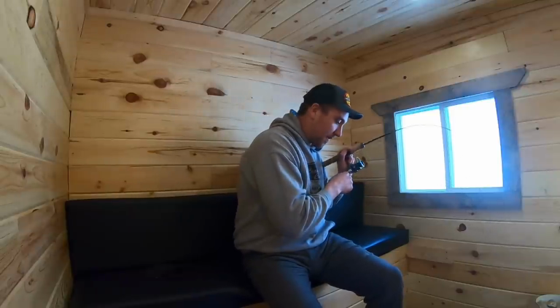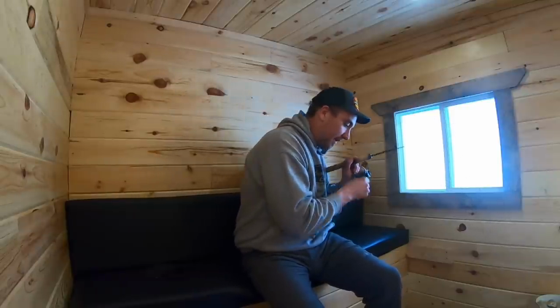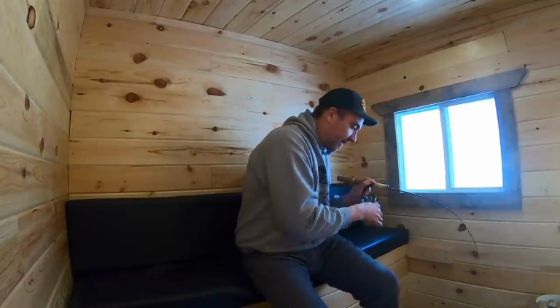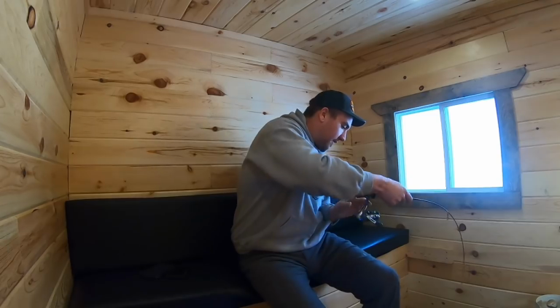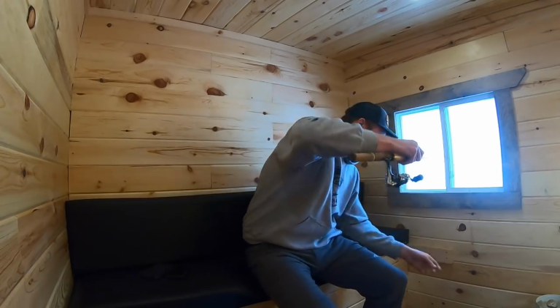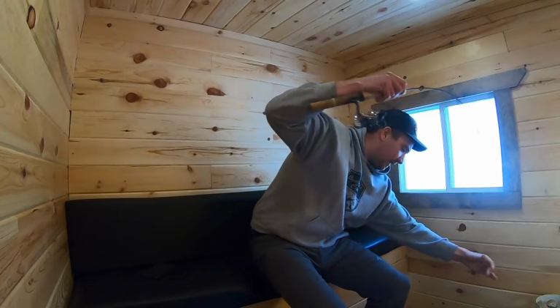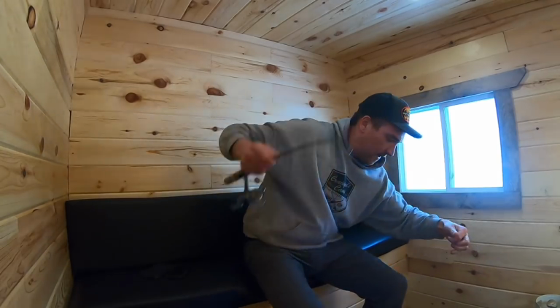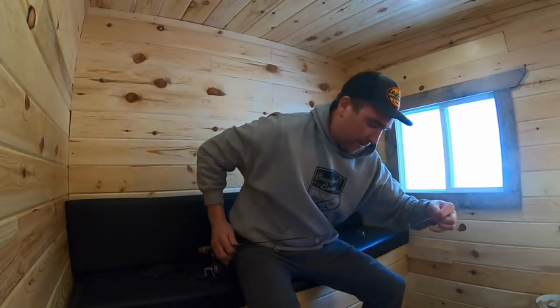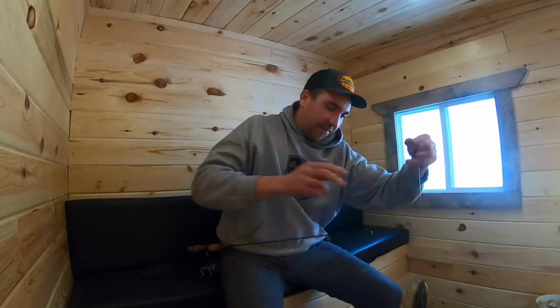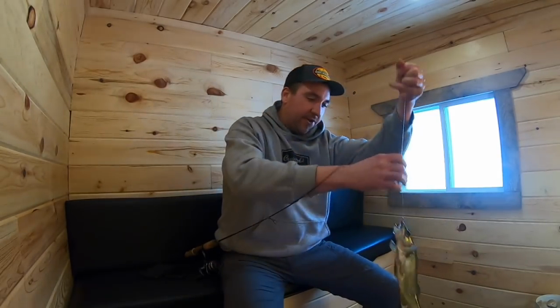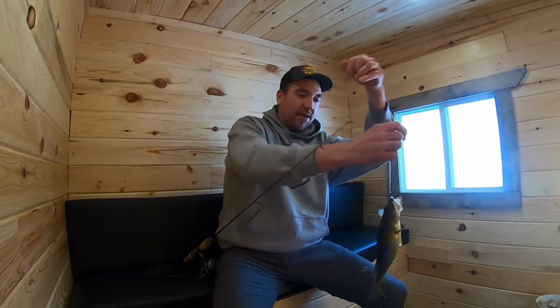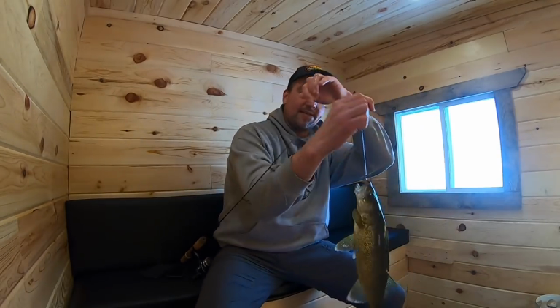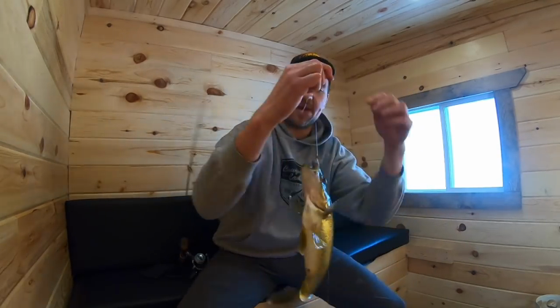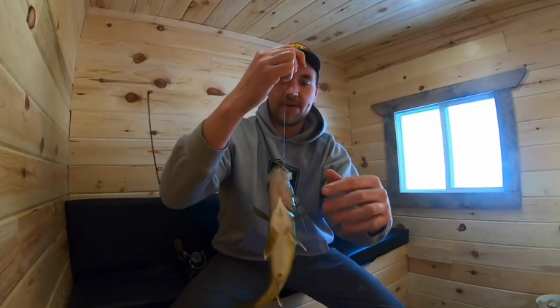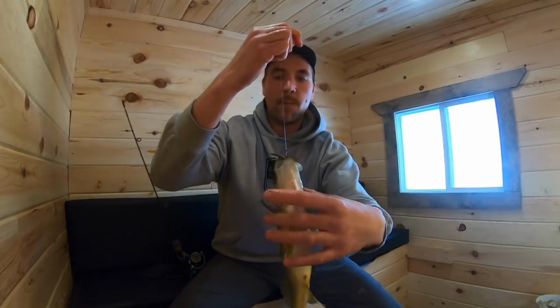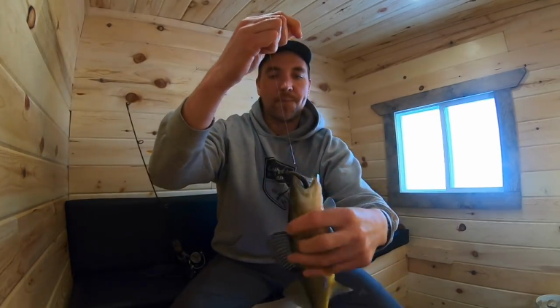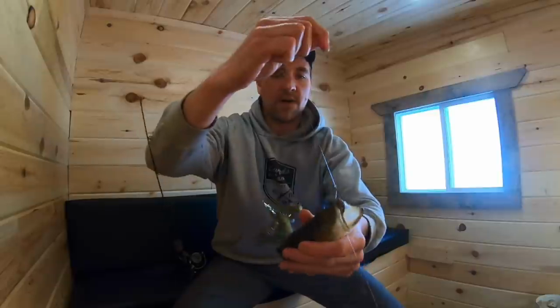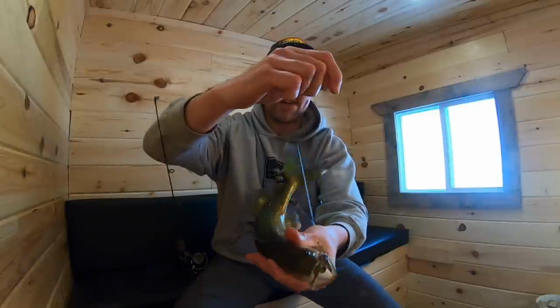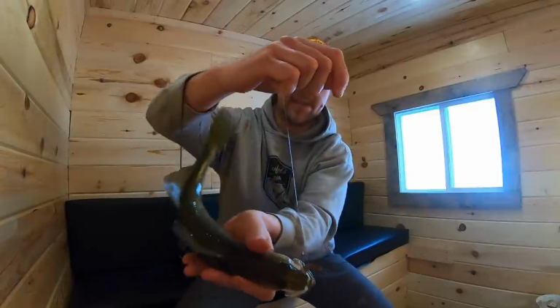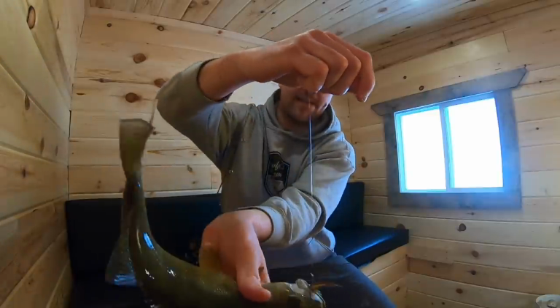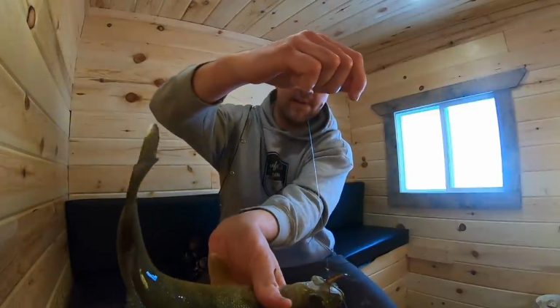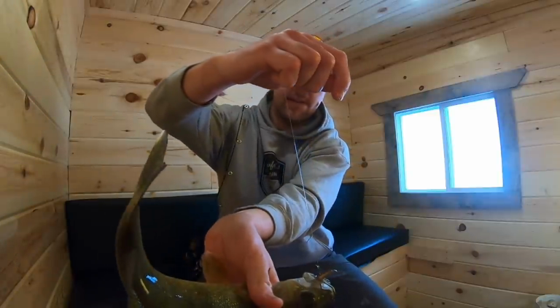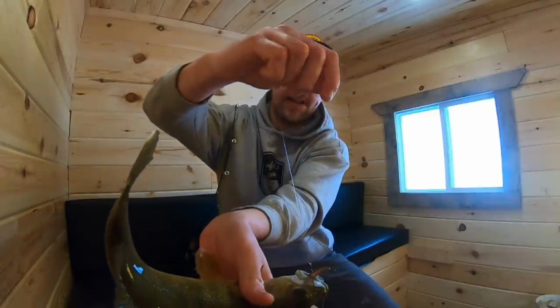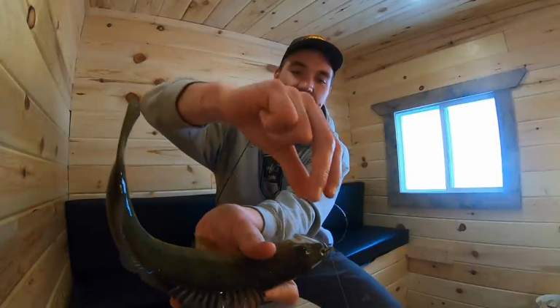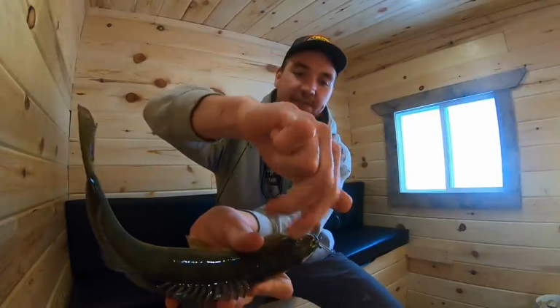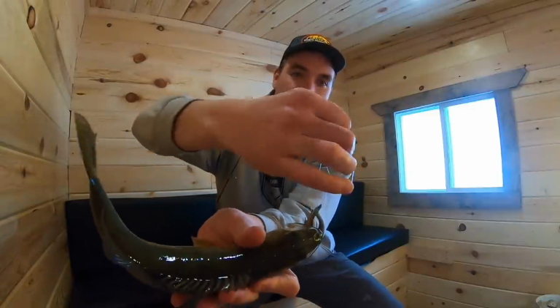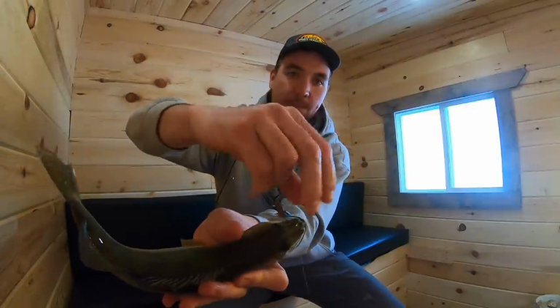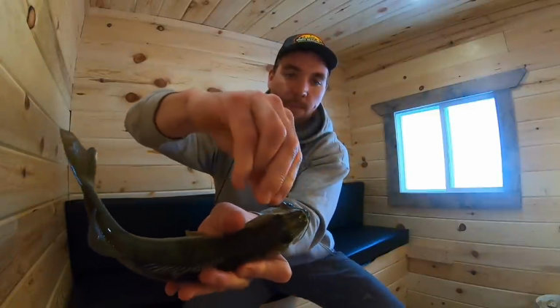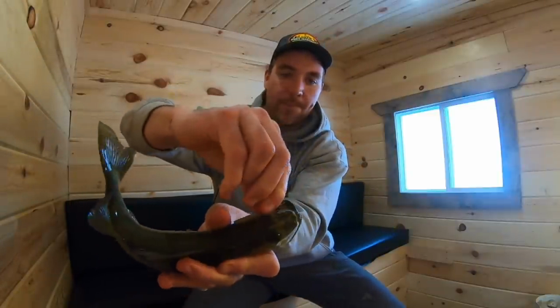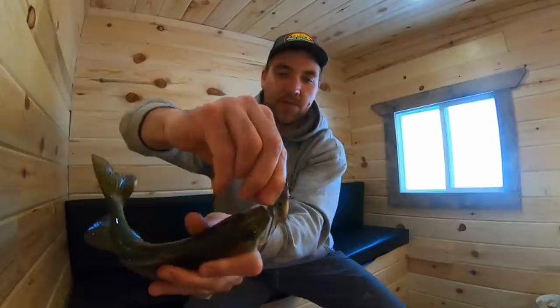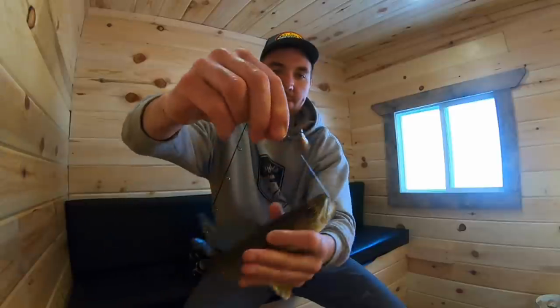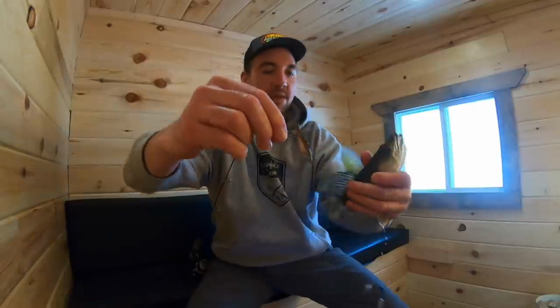It's going to be another nice eater. Perfect fish. Look at that — saved my minnow. All that time I spent letting him eat it, and it's just right there. If you can believe it.